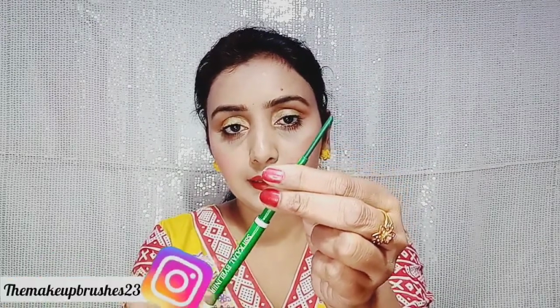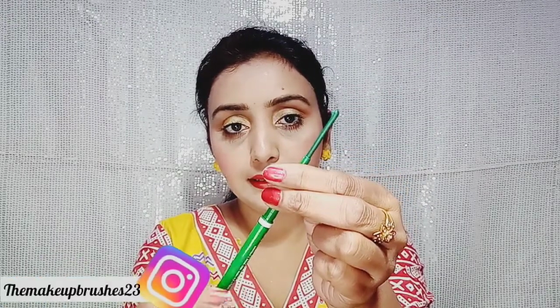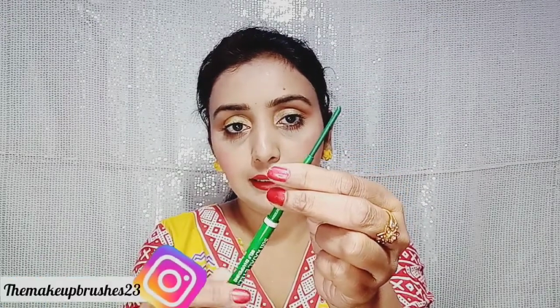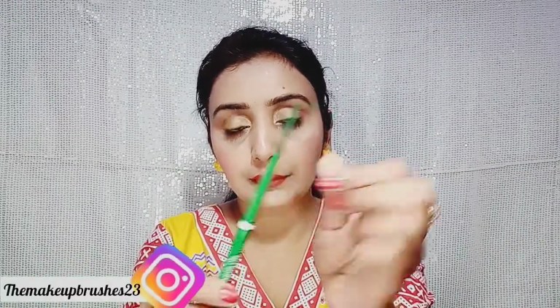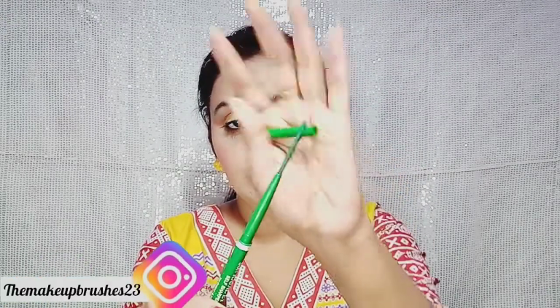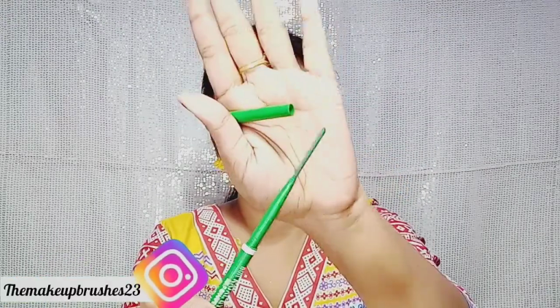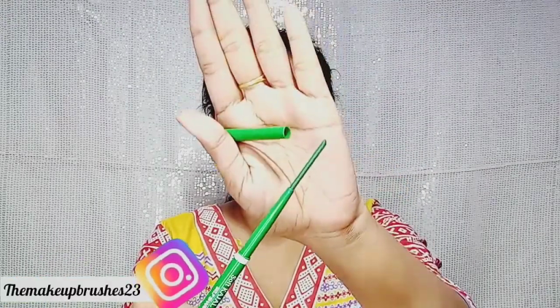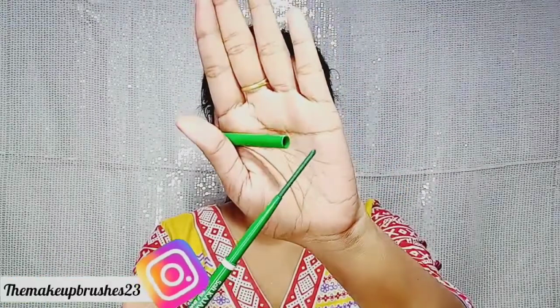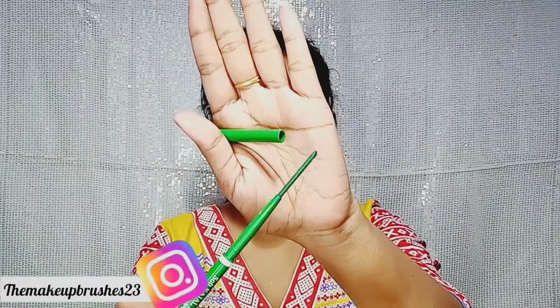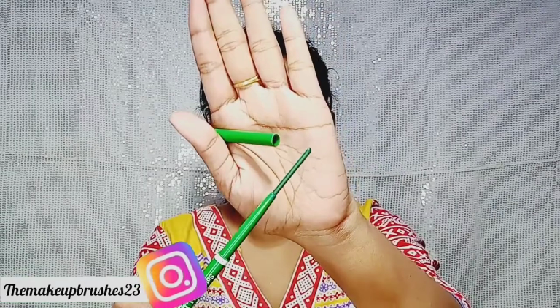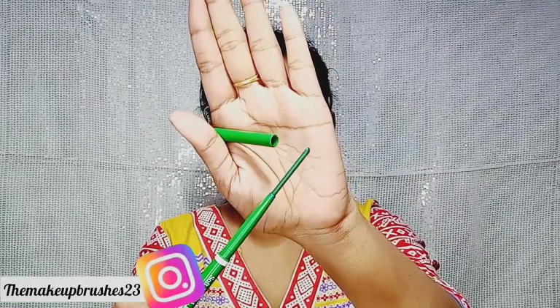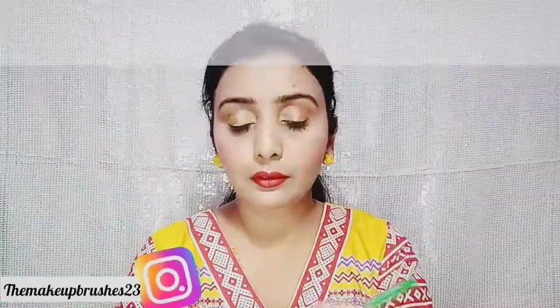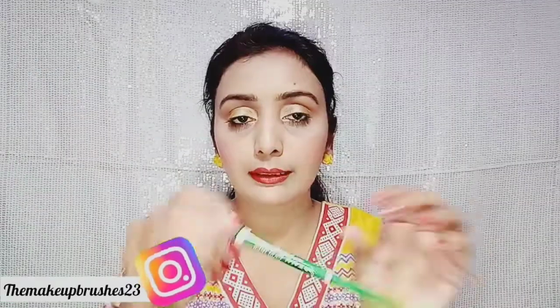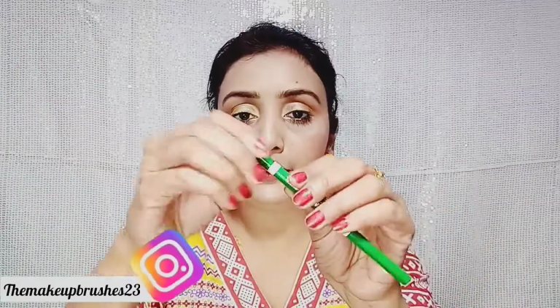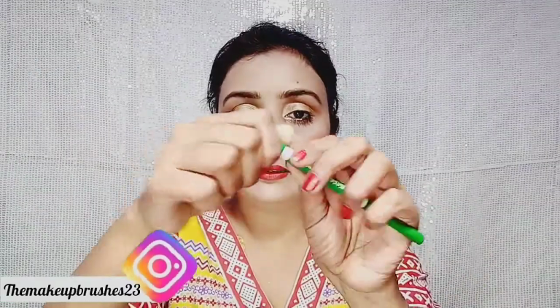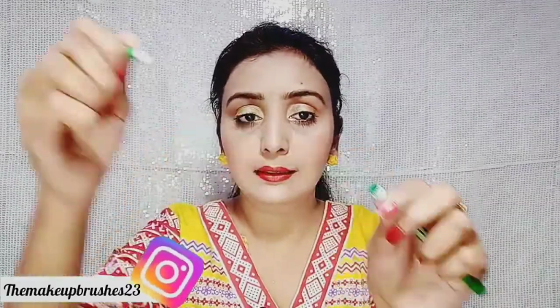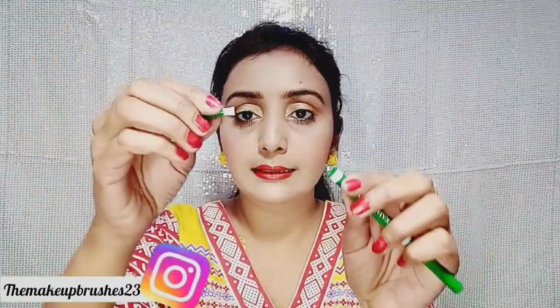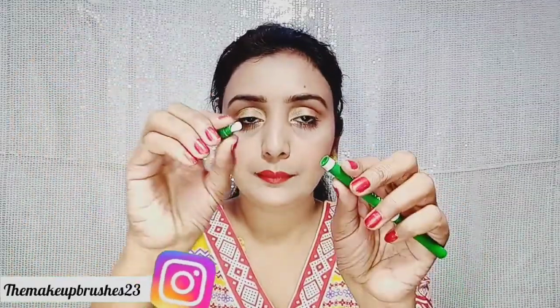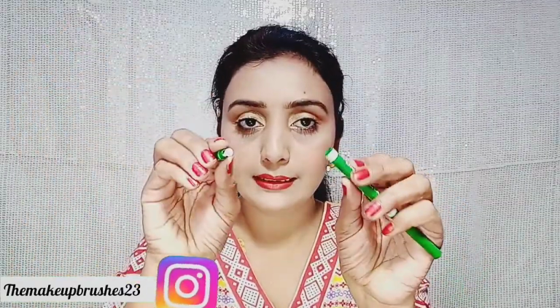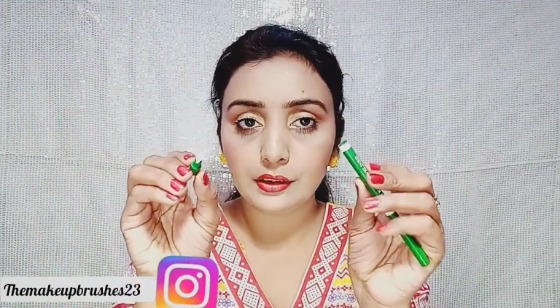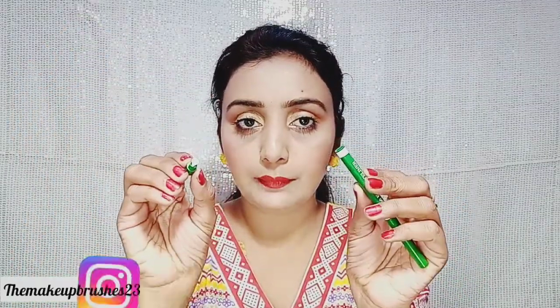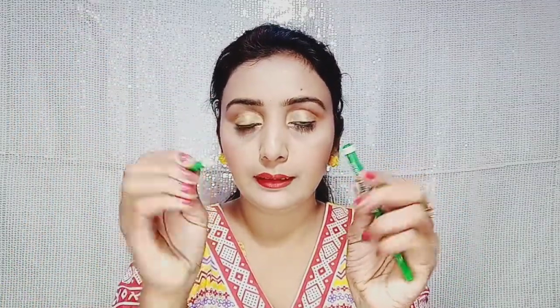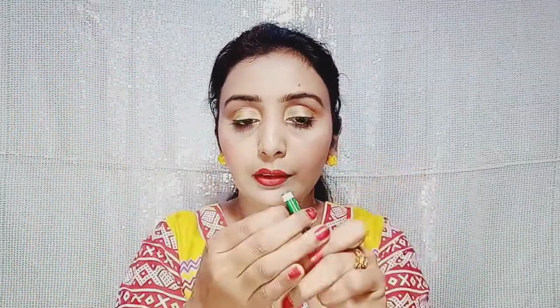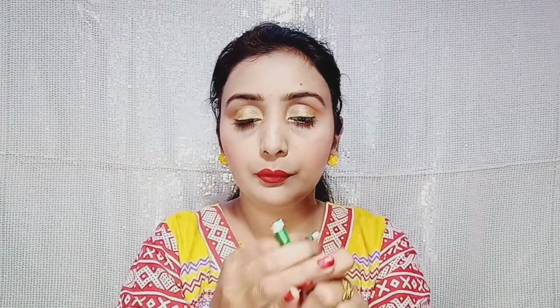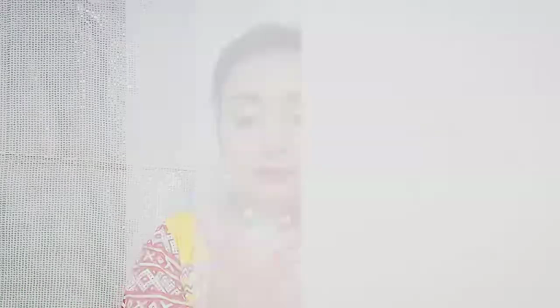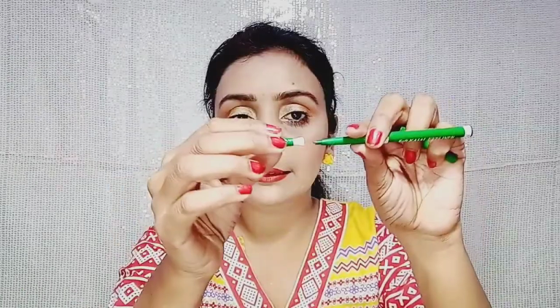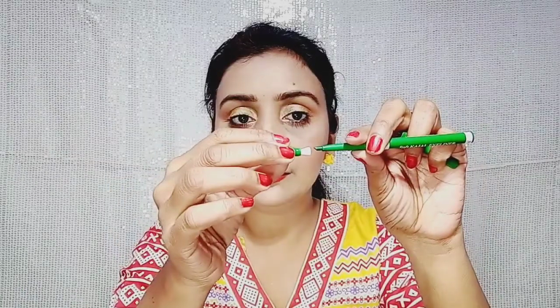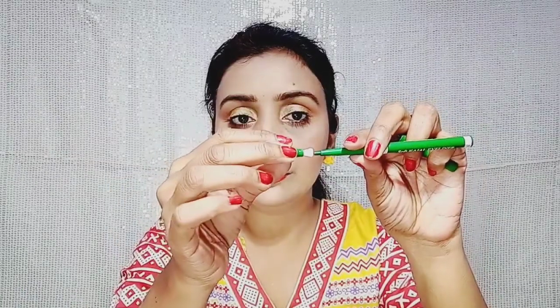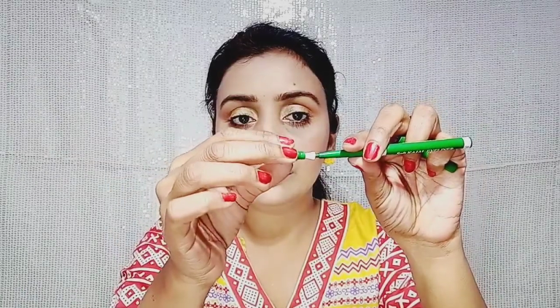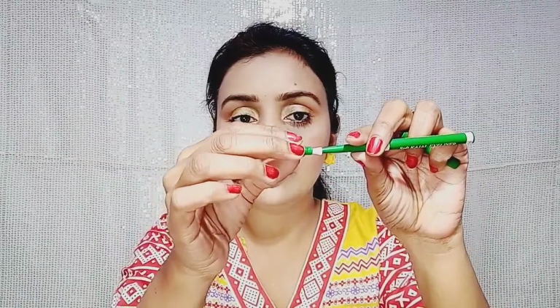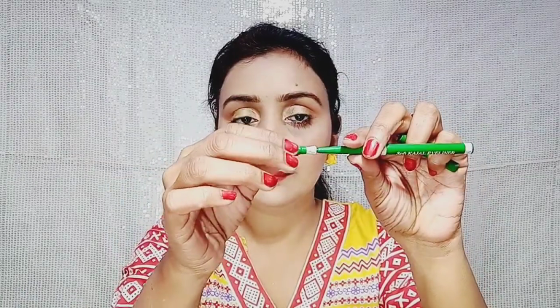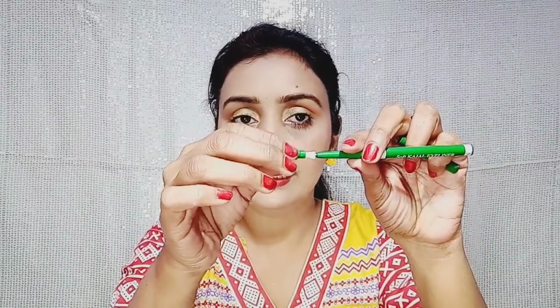It is a pencil format and you can see its quantity. You can also see its tip — you need to sharpen it like this.